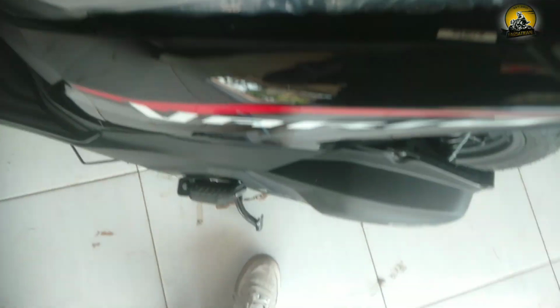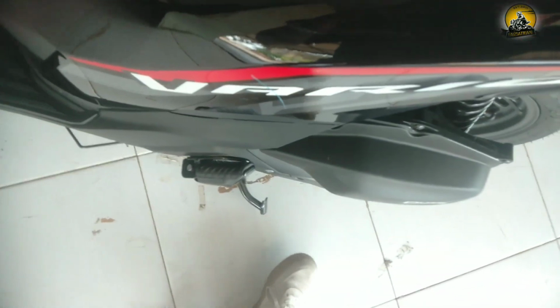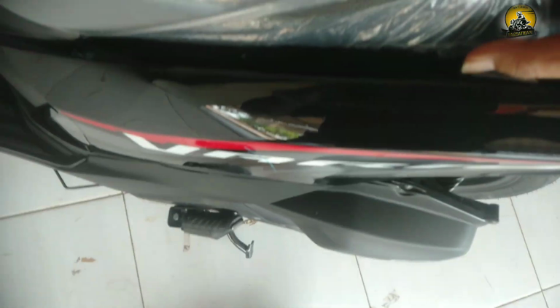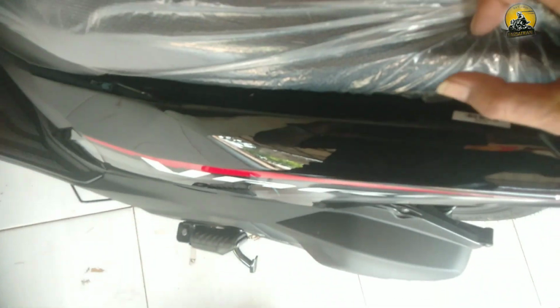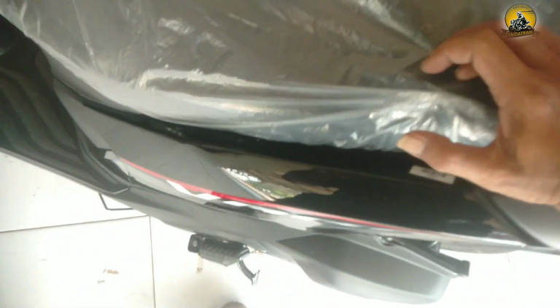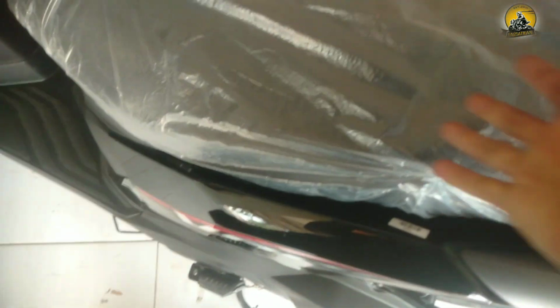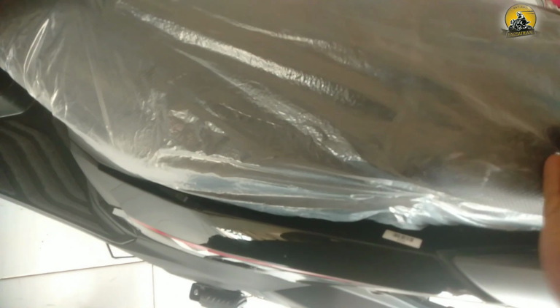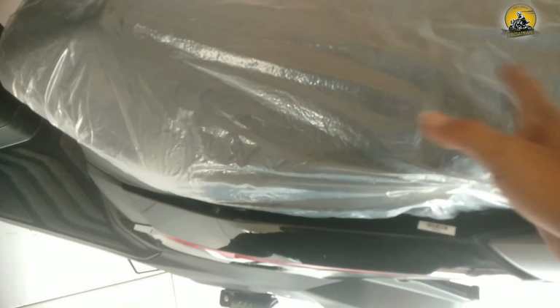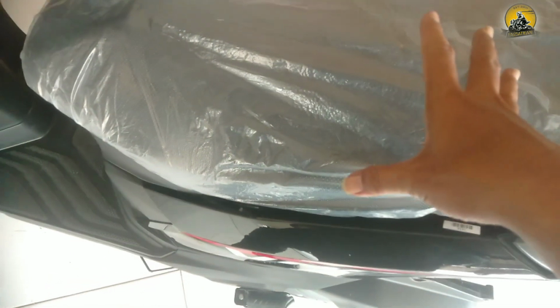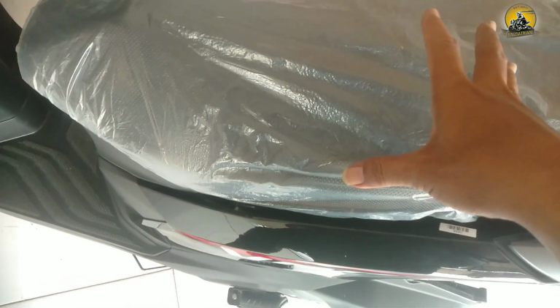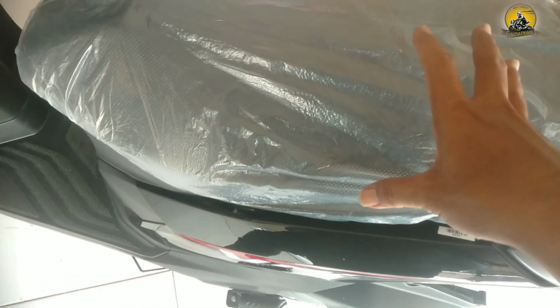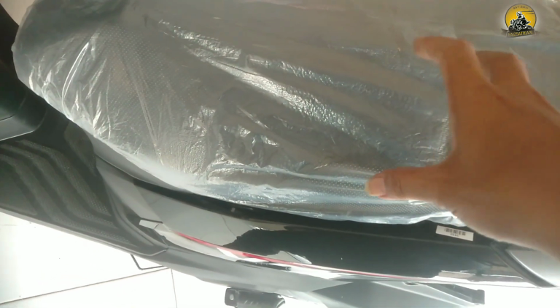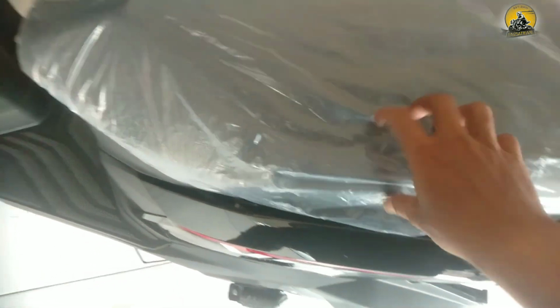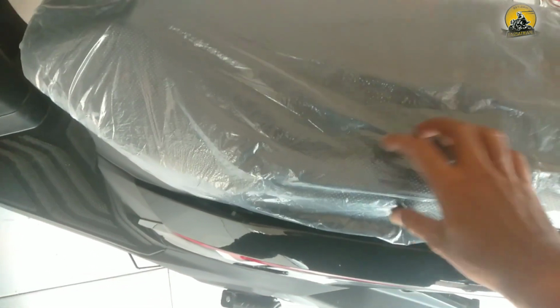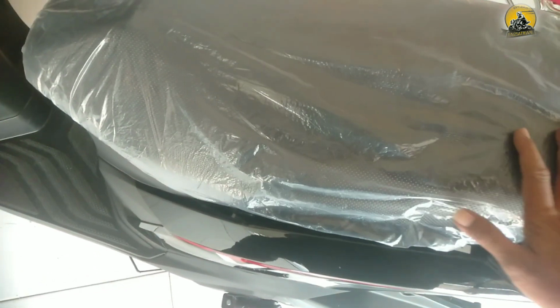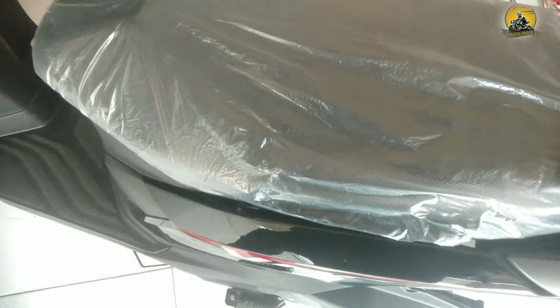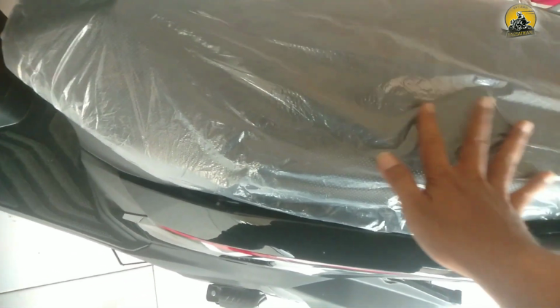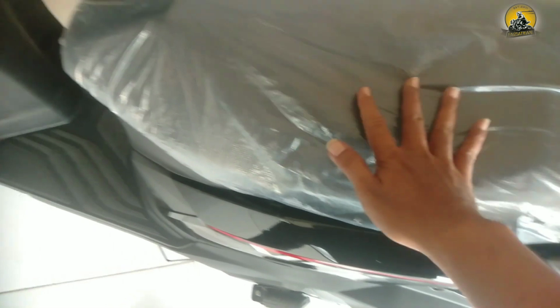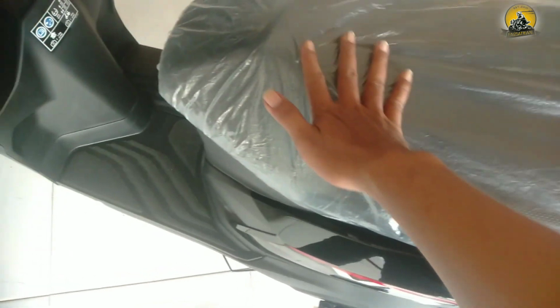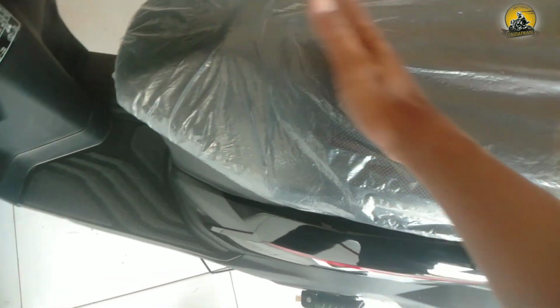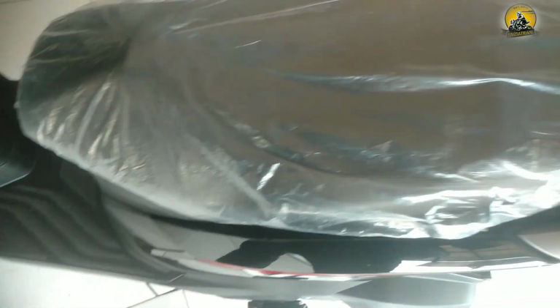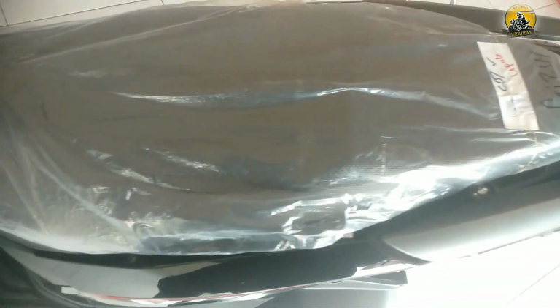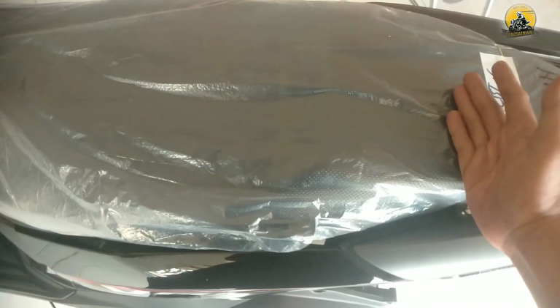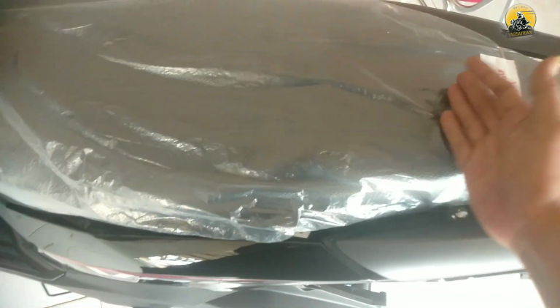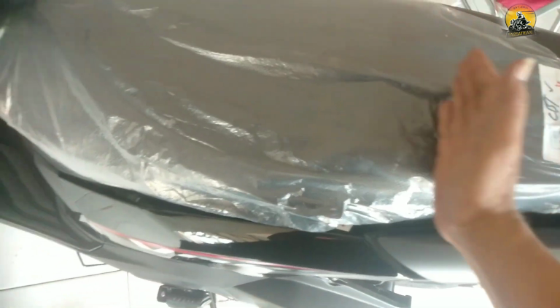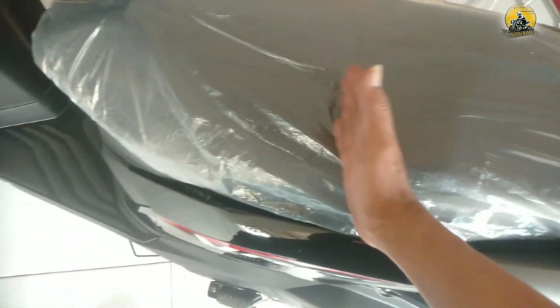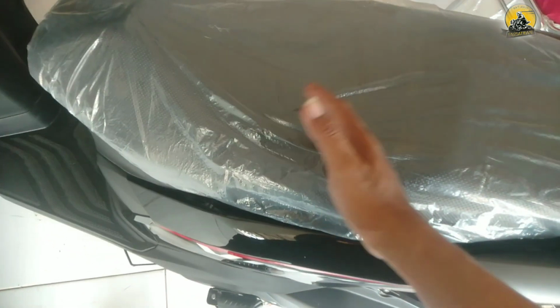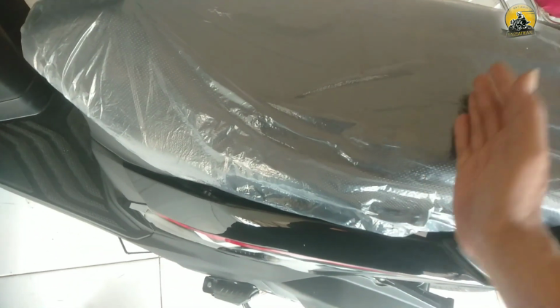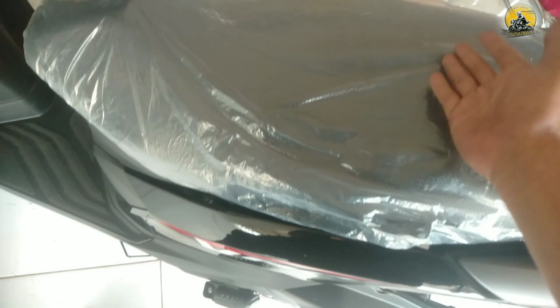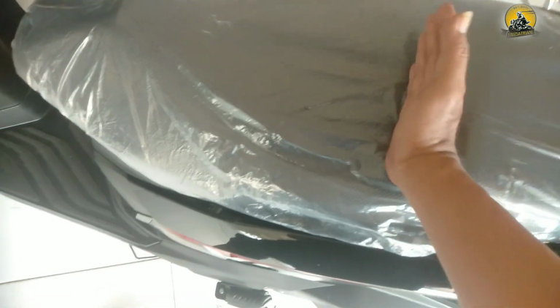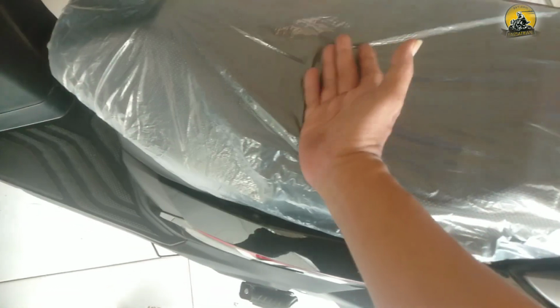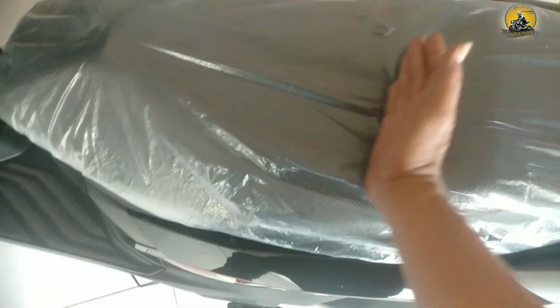Jok berwarna hitam ada bentuk-bentuknya seperti ini. Jadi lebih grip ketika duduk di sini, tidak melorot ke depan. Begitu juga bagian pillion yang tidak melorot ke depan. Ada cekungan seperti ini pada joknya.